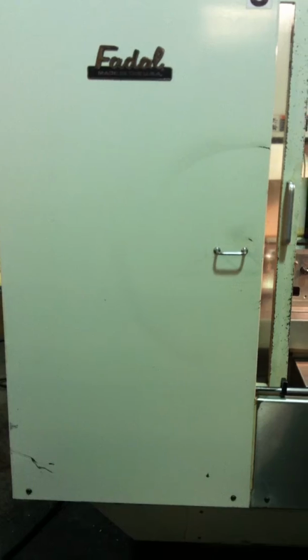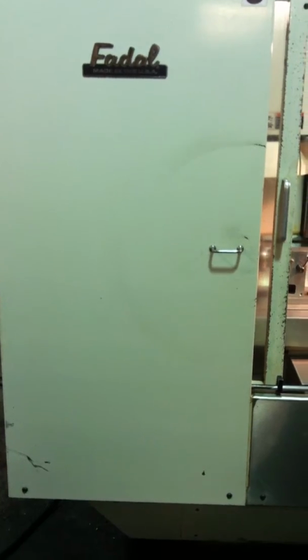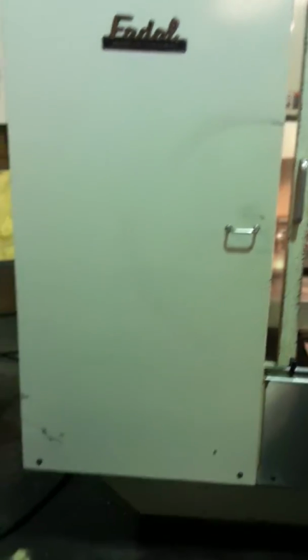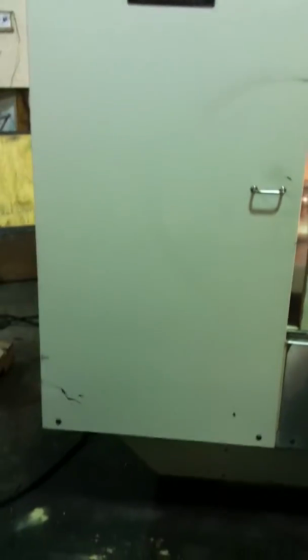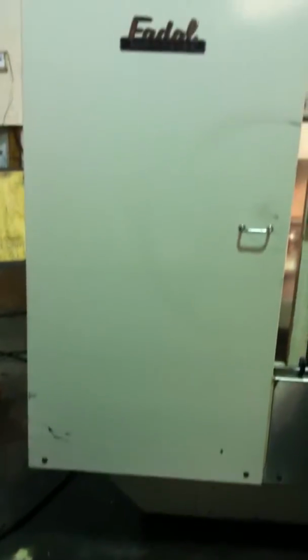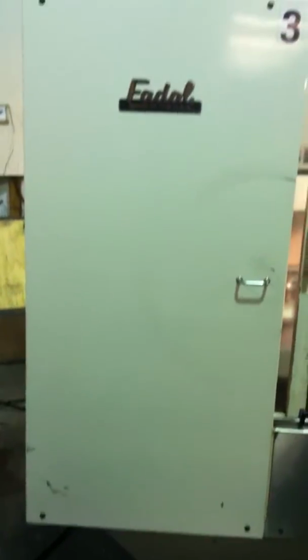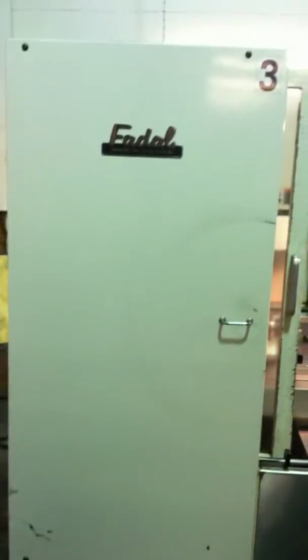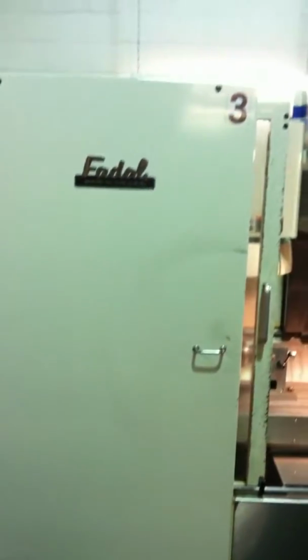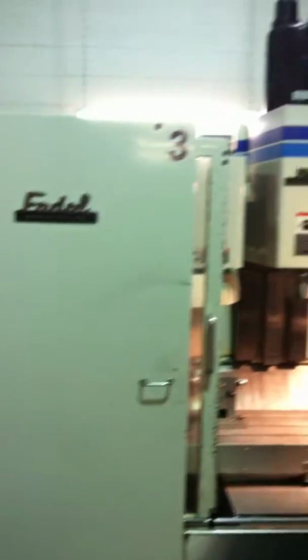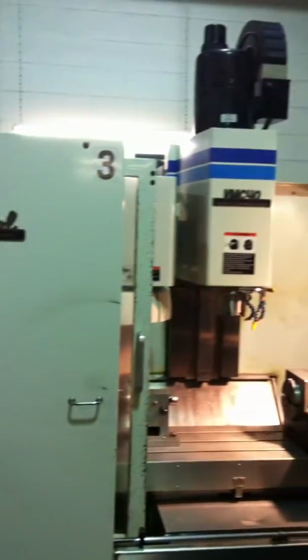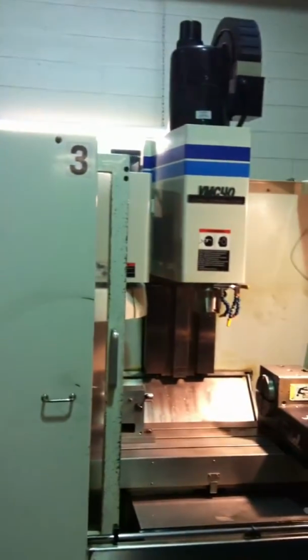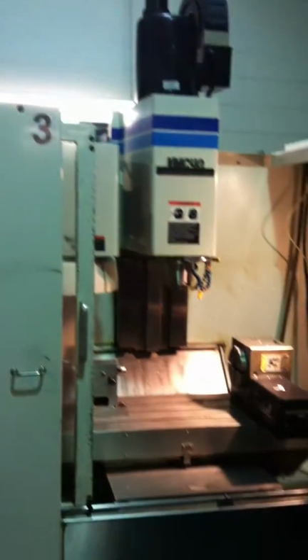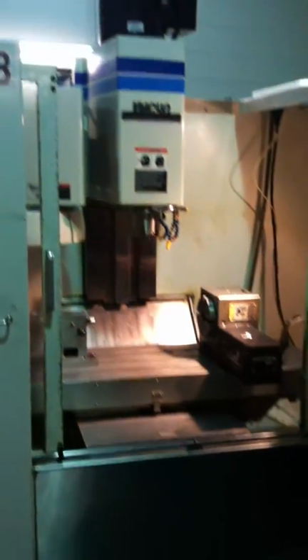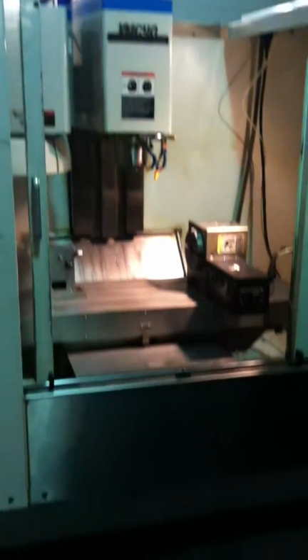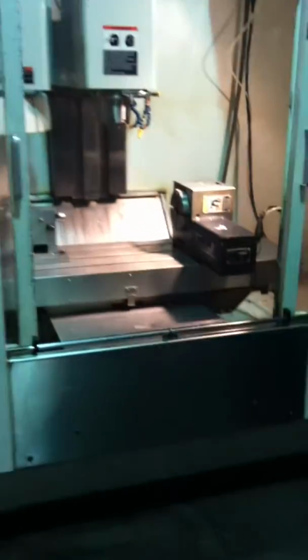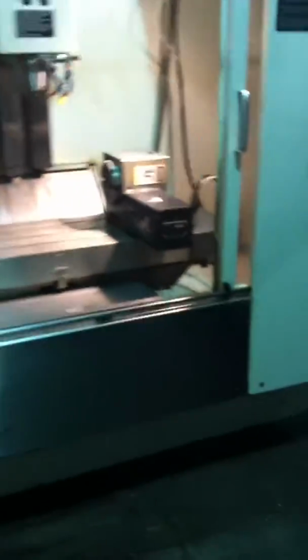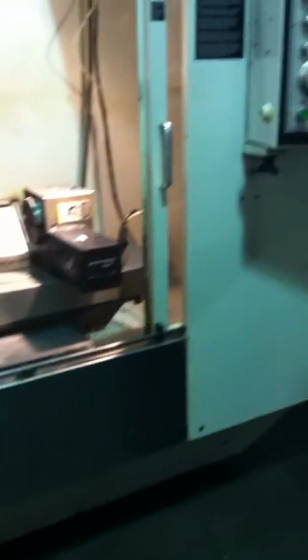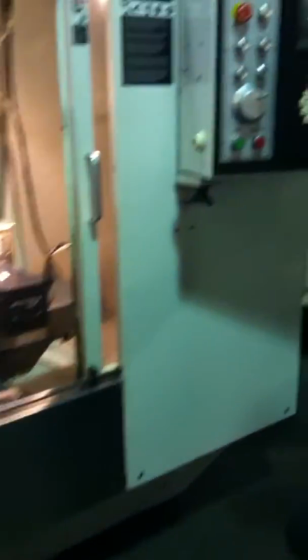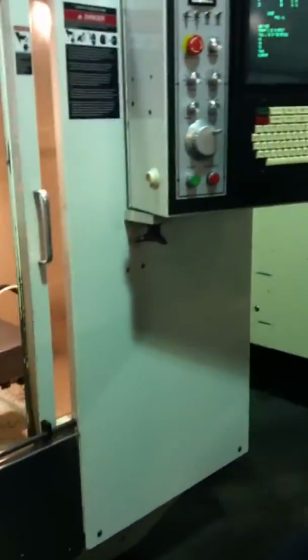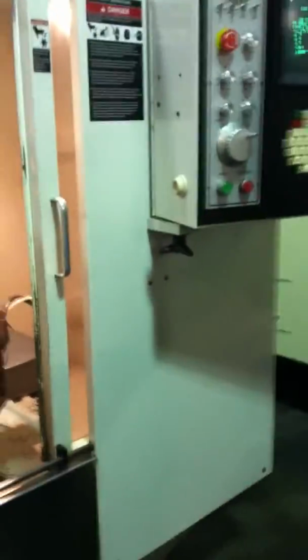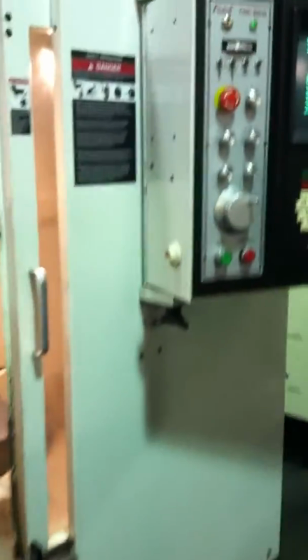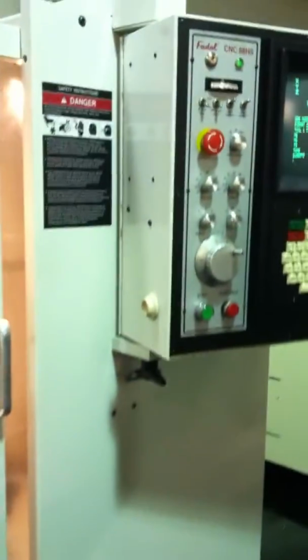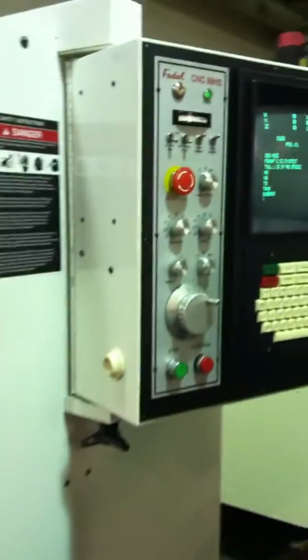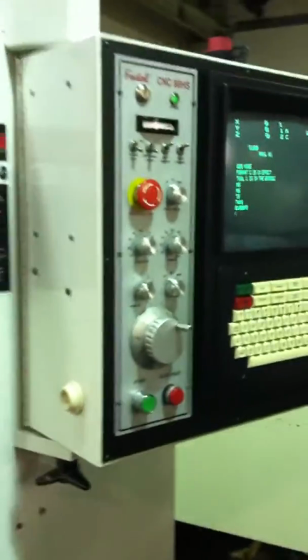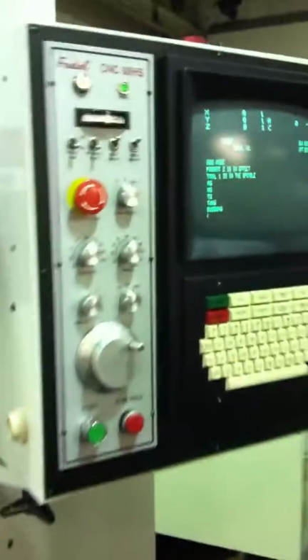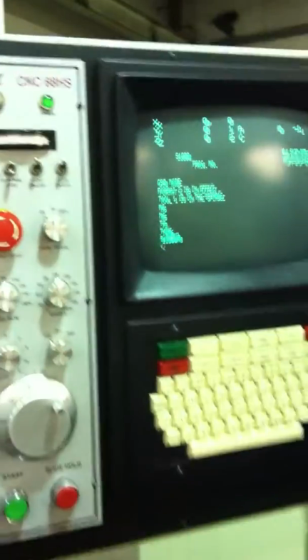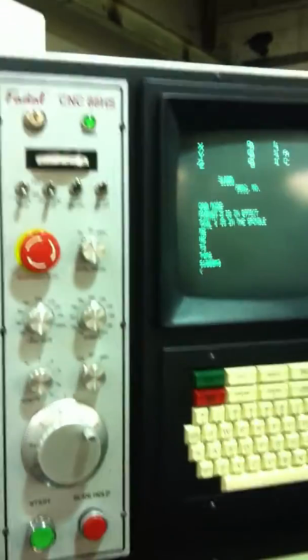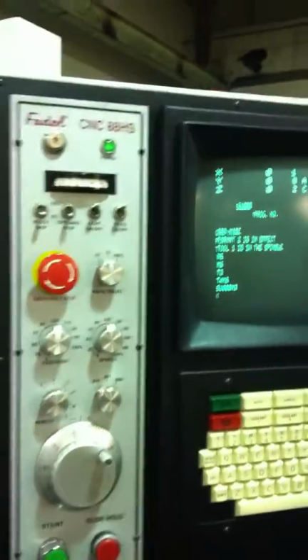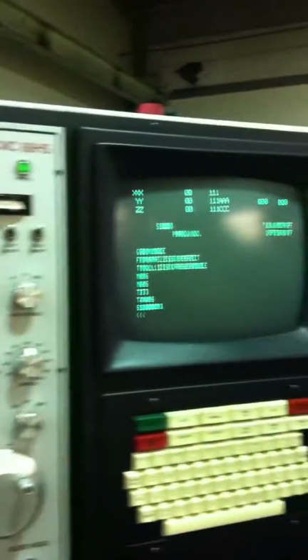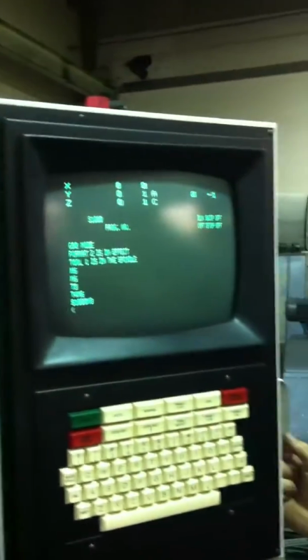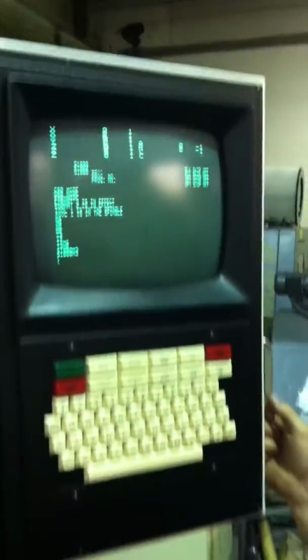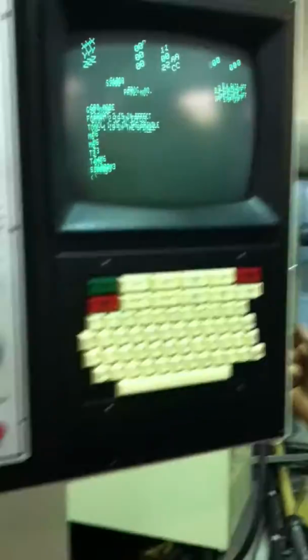Alright, here we have a FIDAL VMC 40HT. Very nice shape, 1994. FIDAL 88HS control.